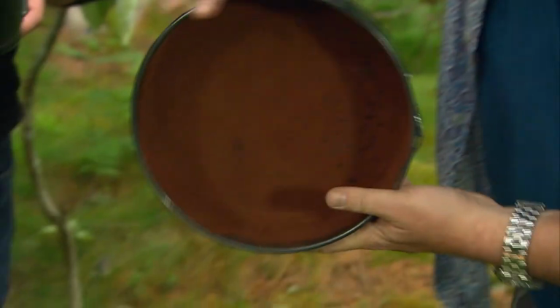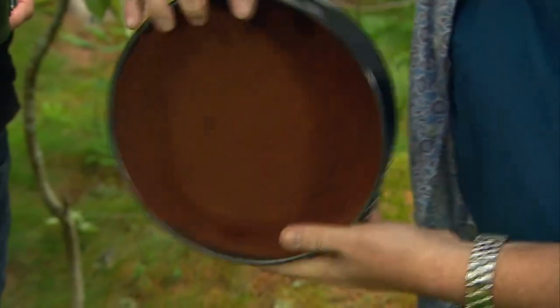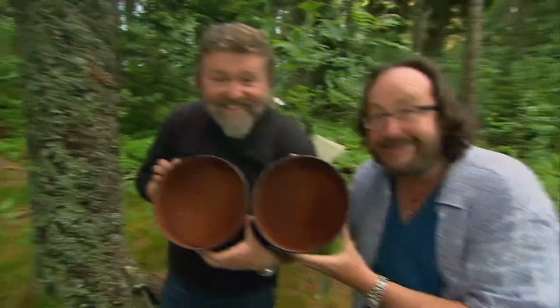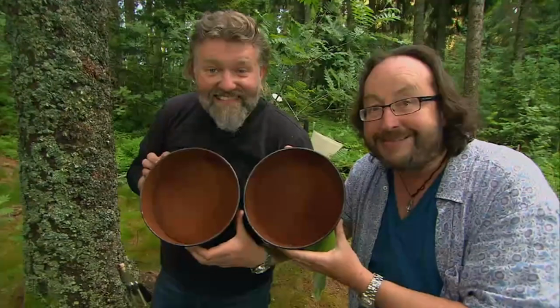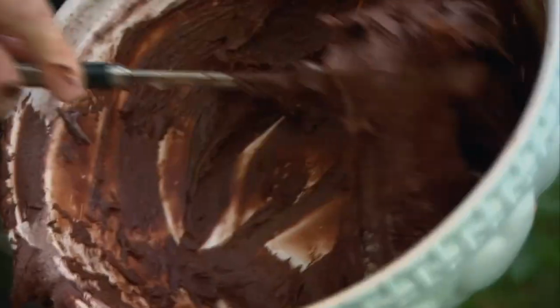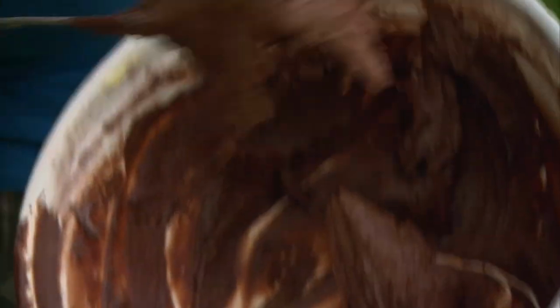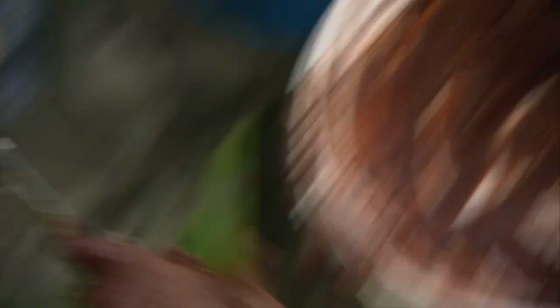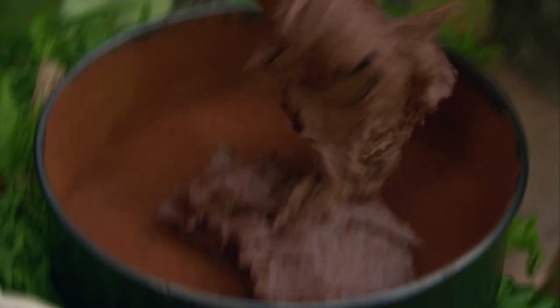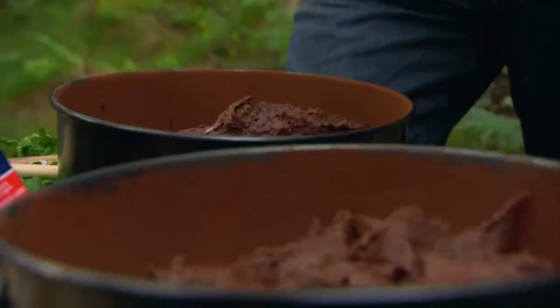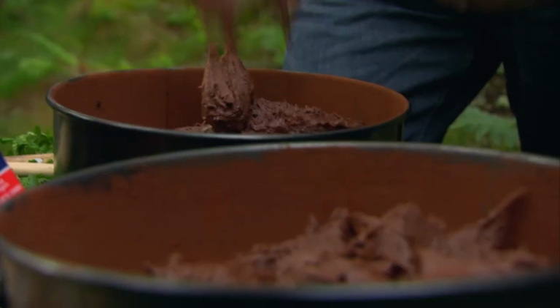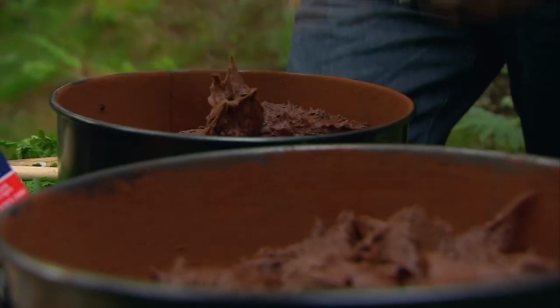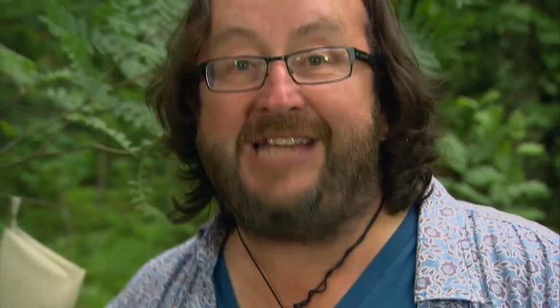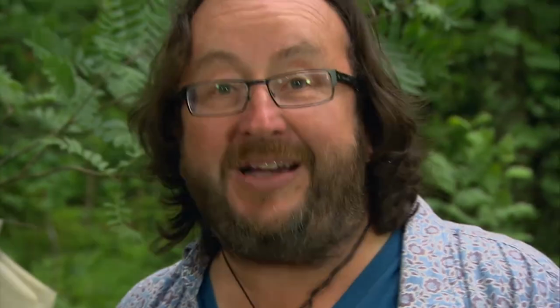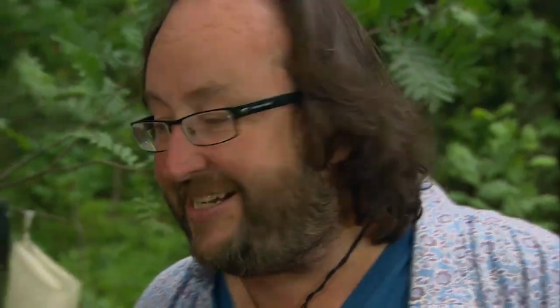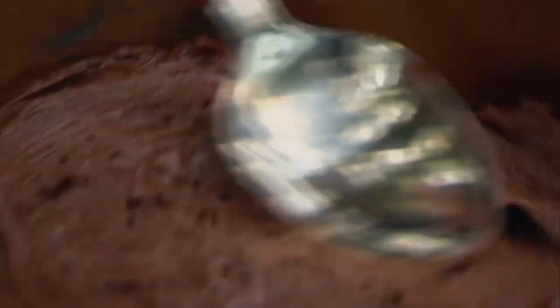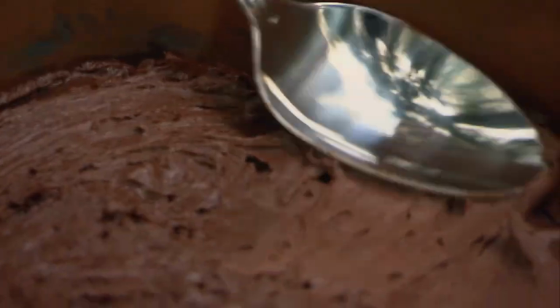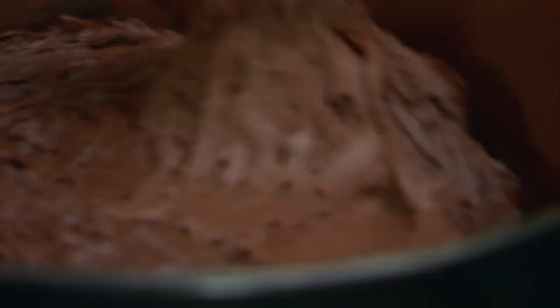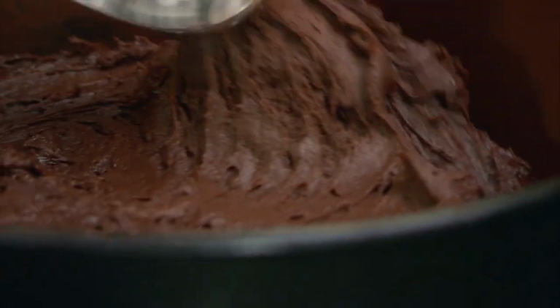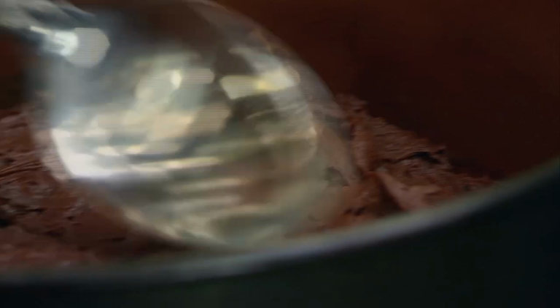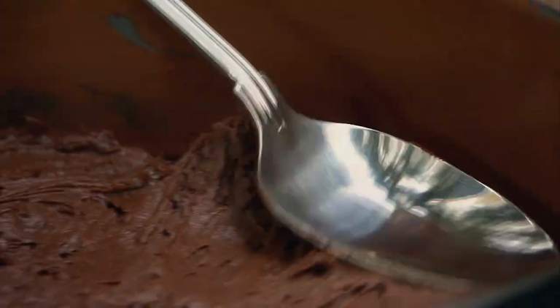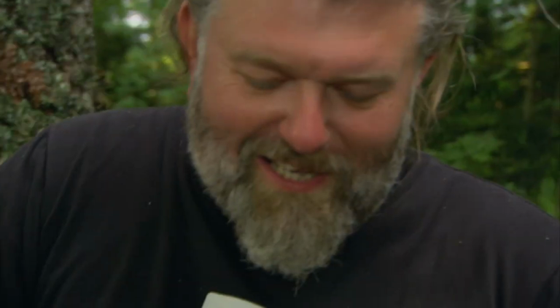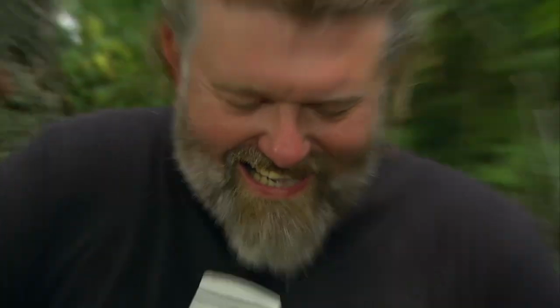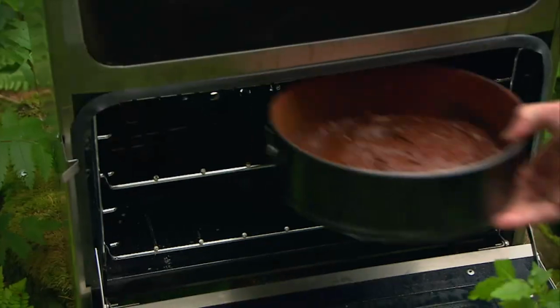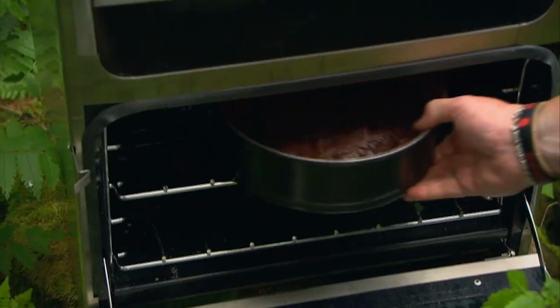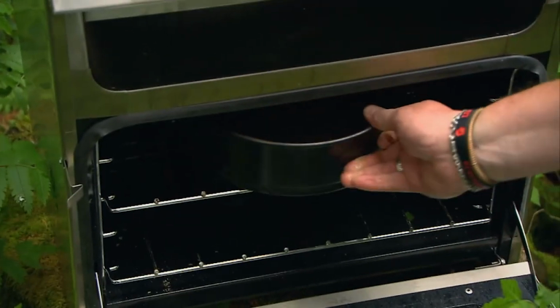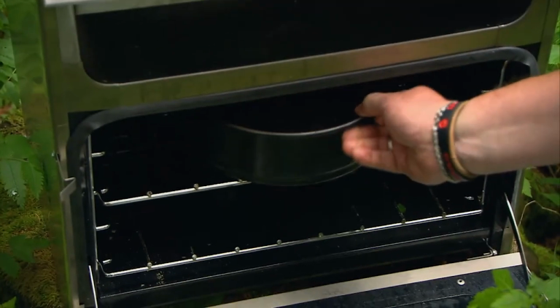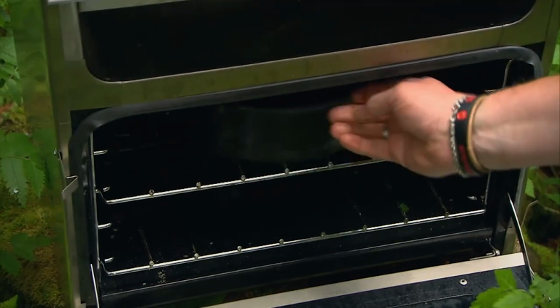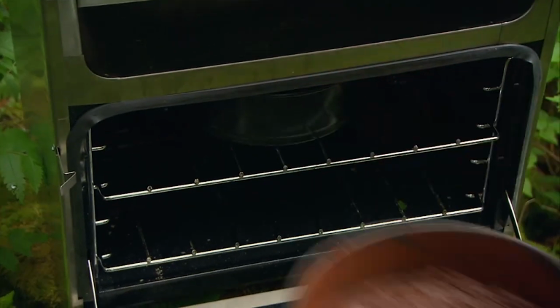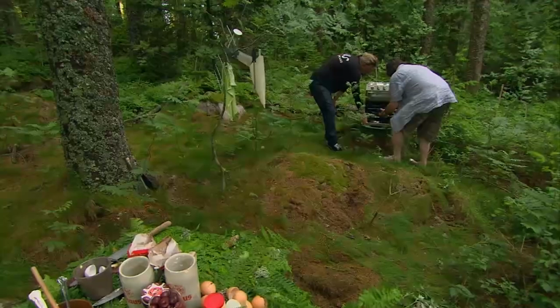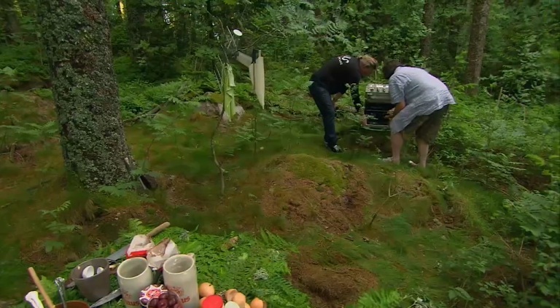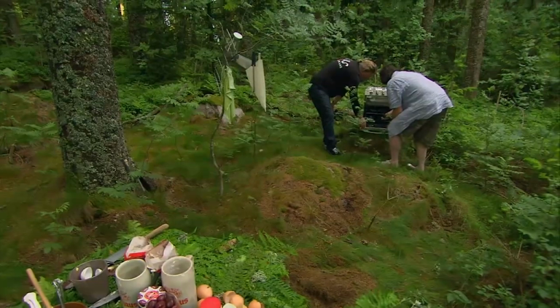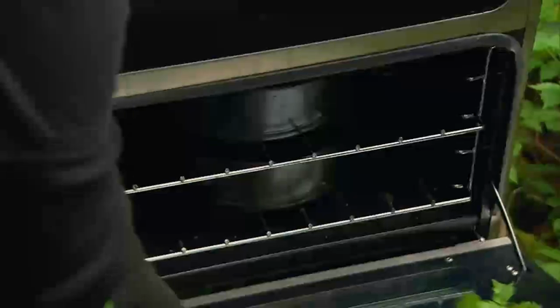Grease and dust two cake tins, then divide the mixture accordingly. And you can smooth this out quite easily with a hot spoon — well, maybe not that easily. Then bung them in the oven for about 25 minutes.